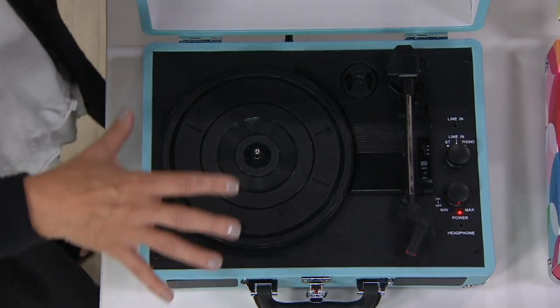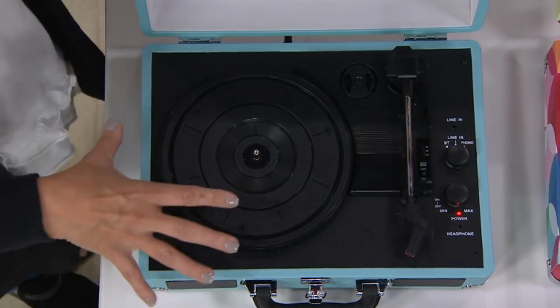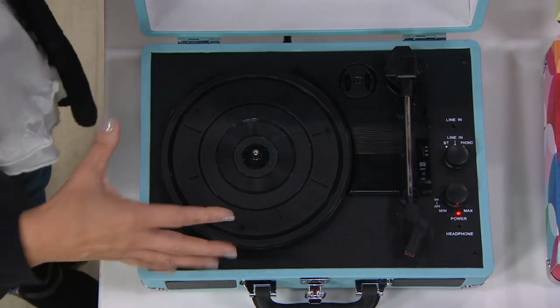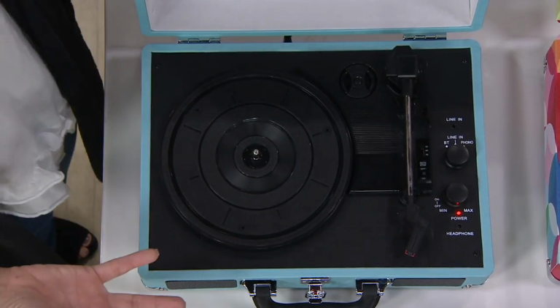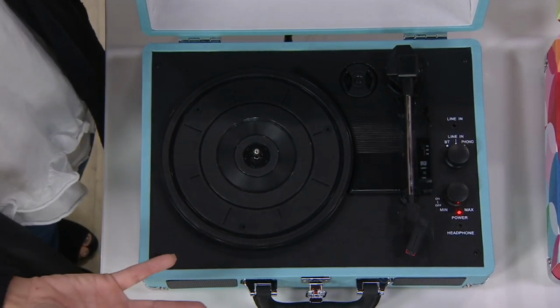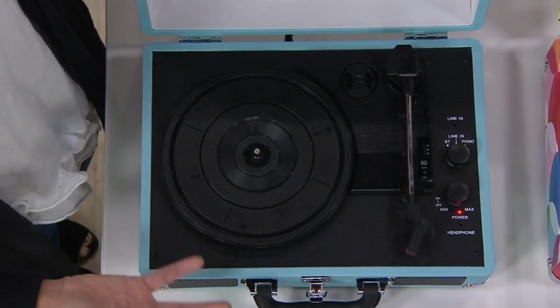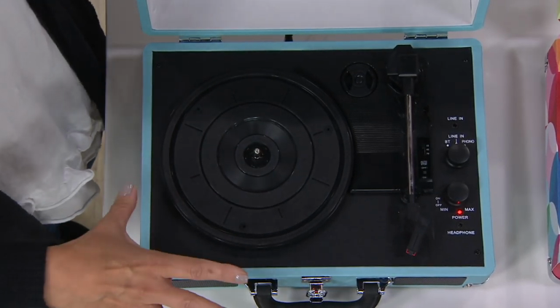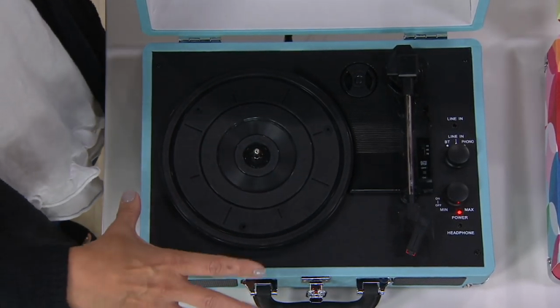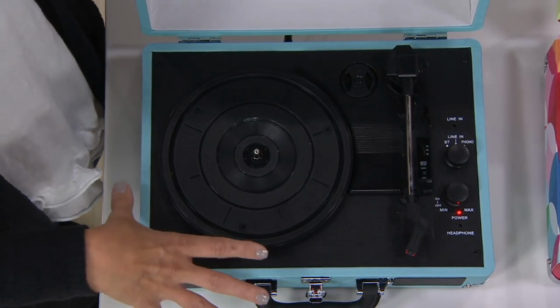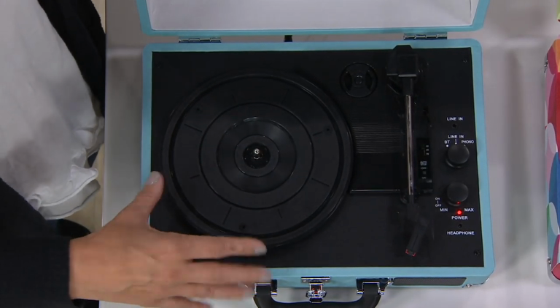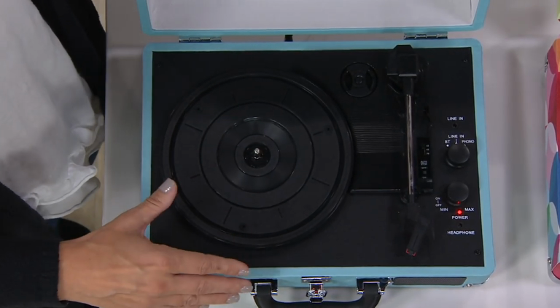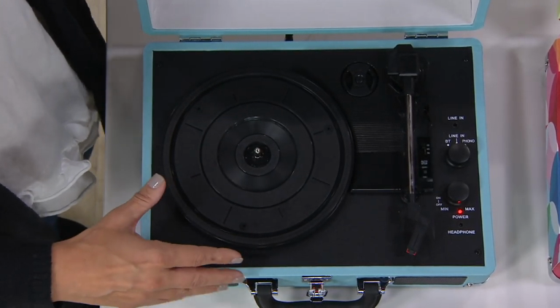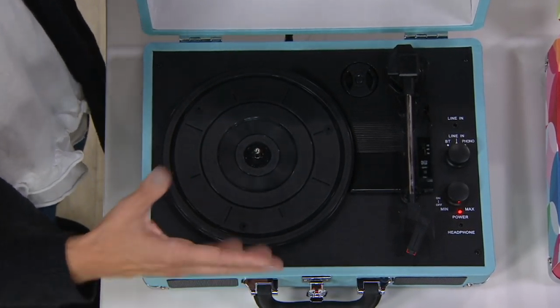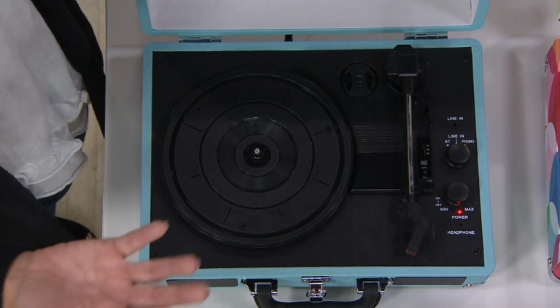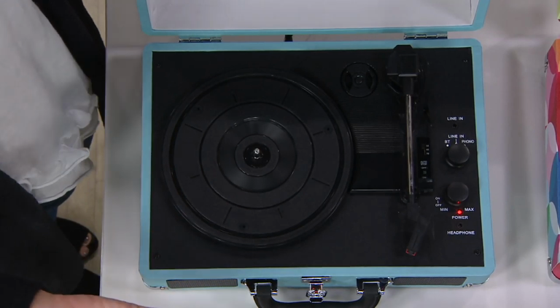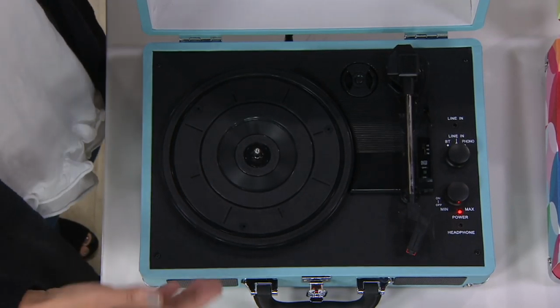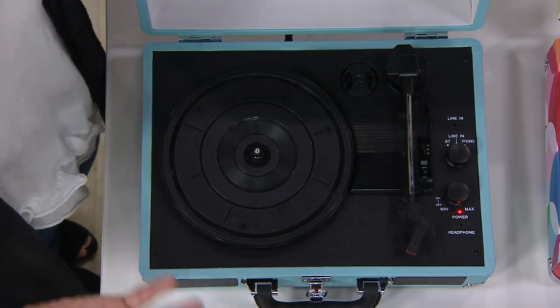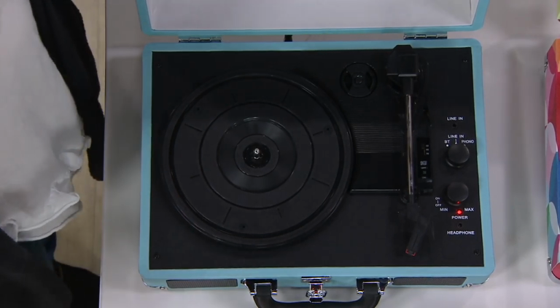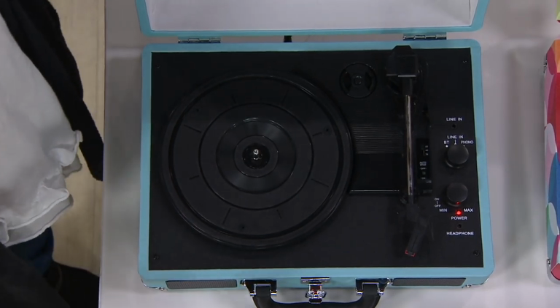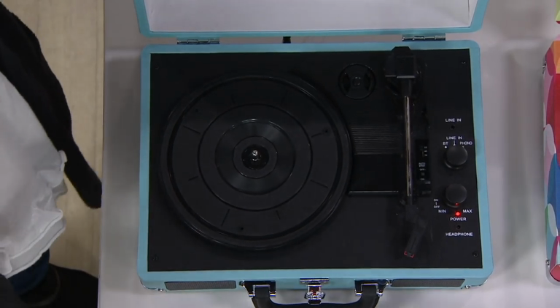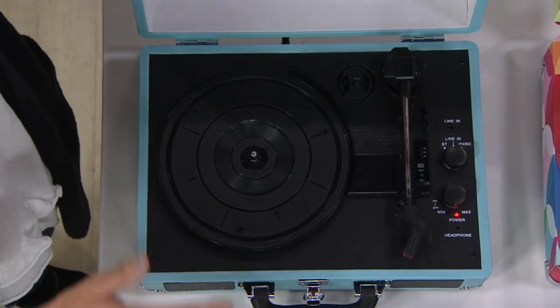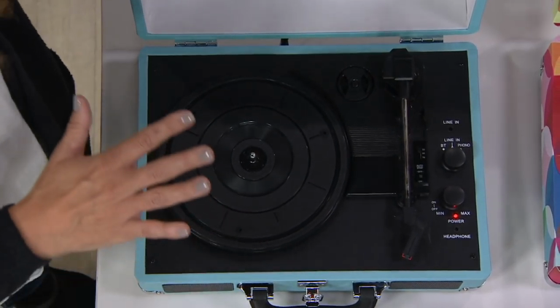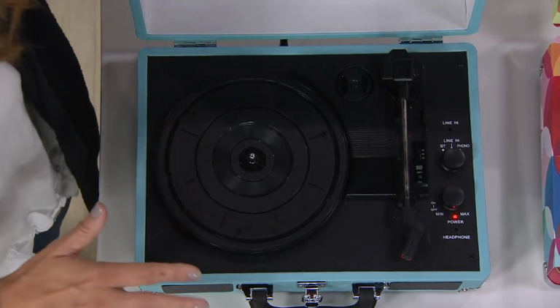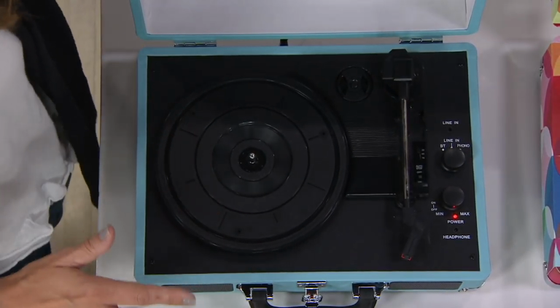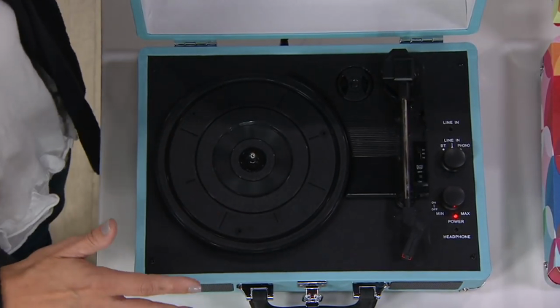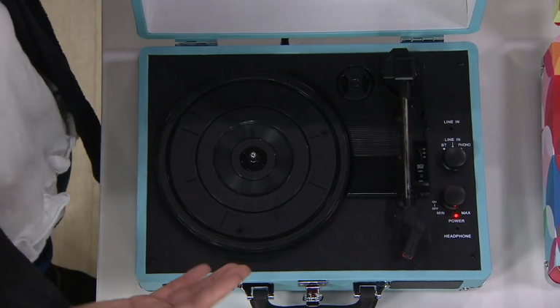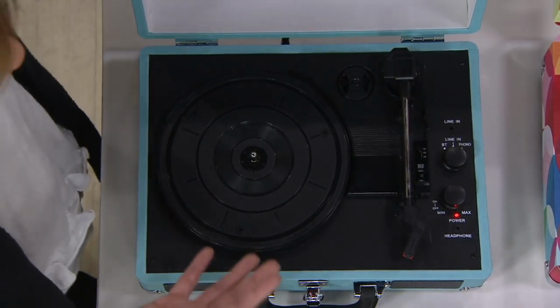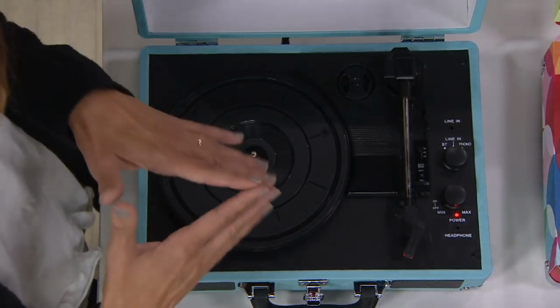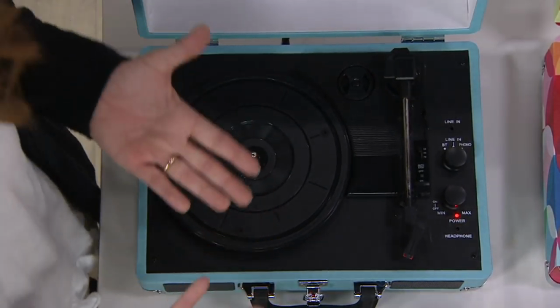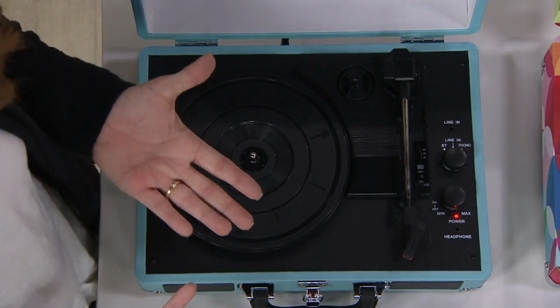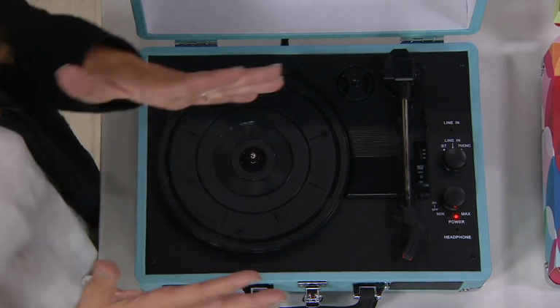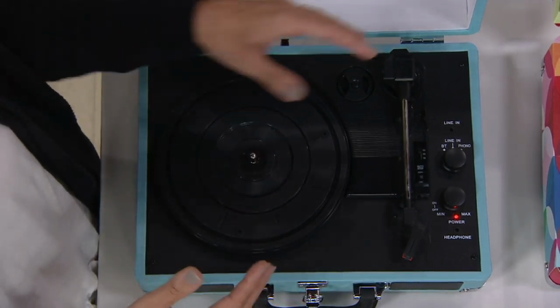With this, it's a three-speed turntable, so you're able to play 45s, 78s, and 33 and a third records. Everything that you know and love about your record players is here.